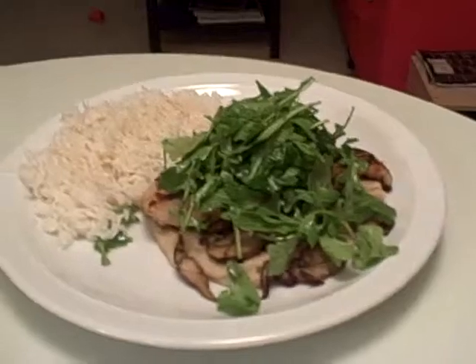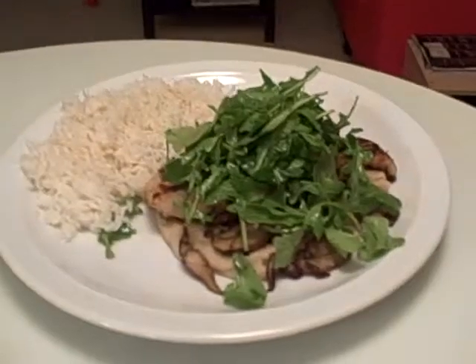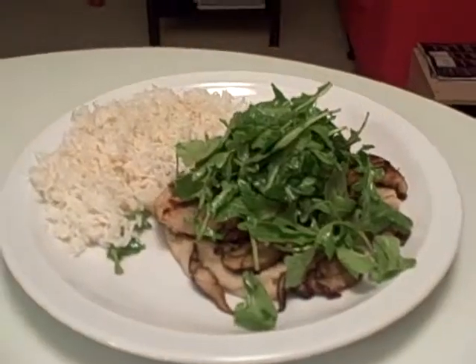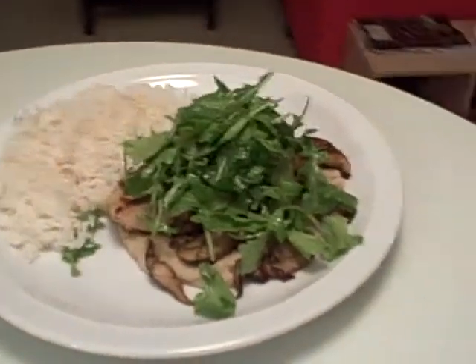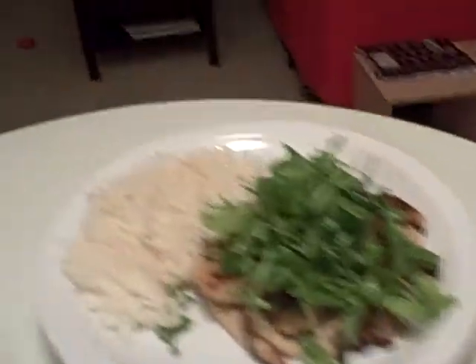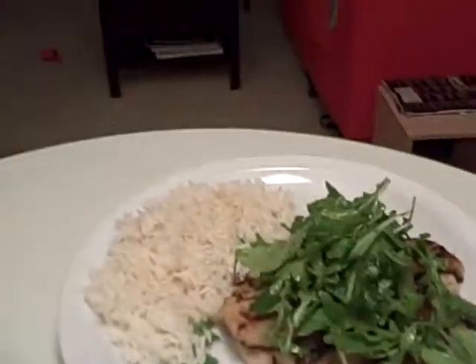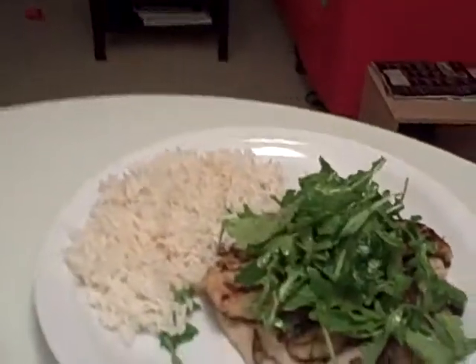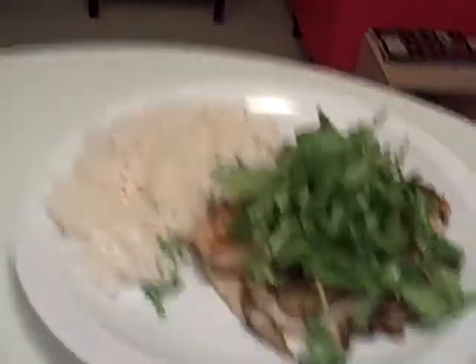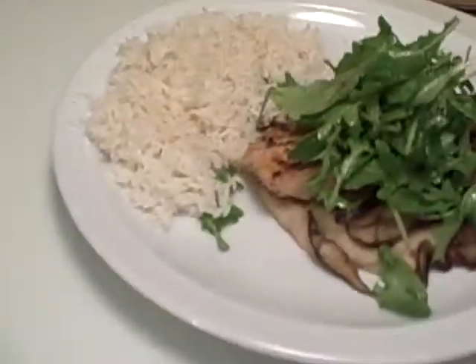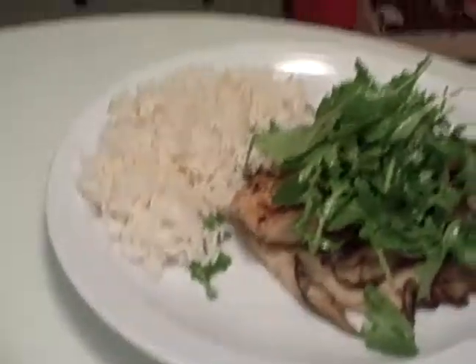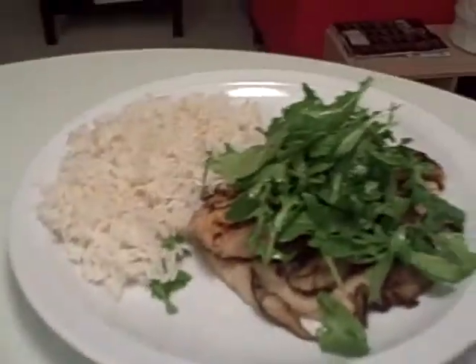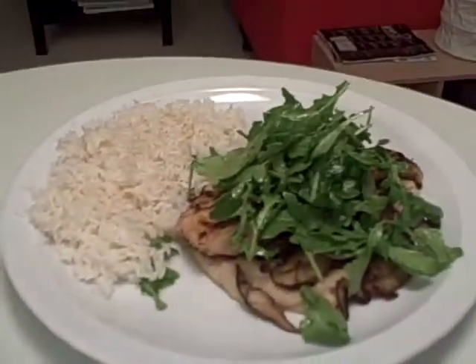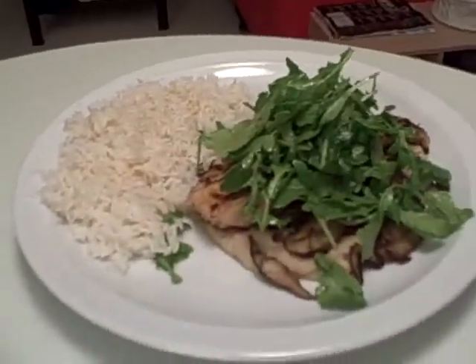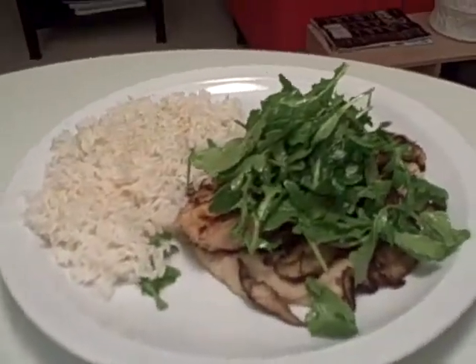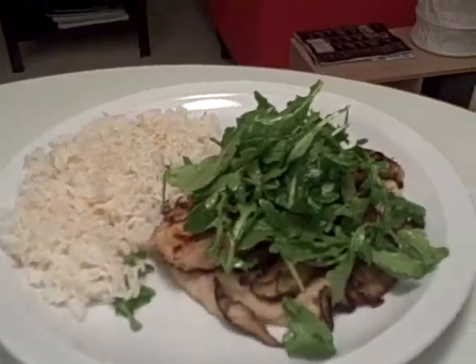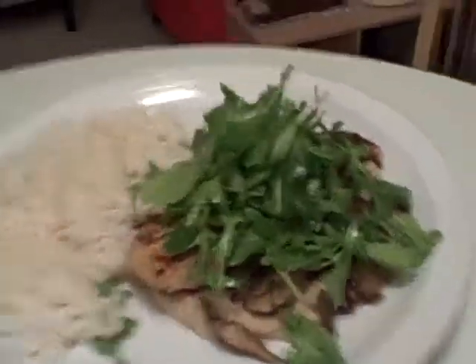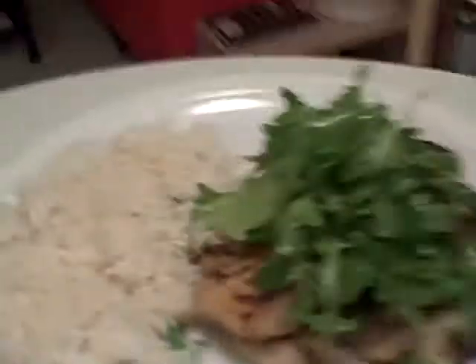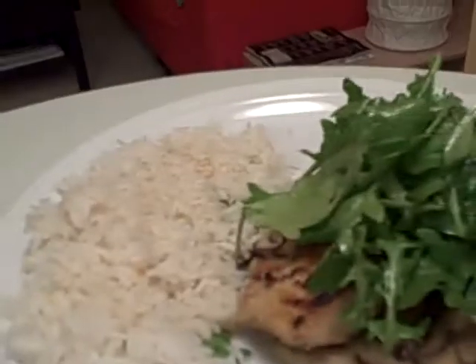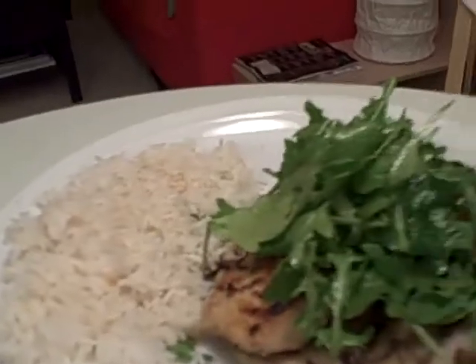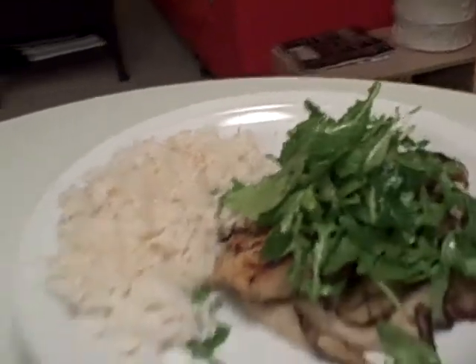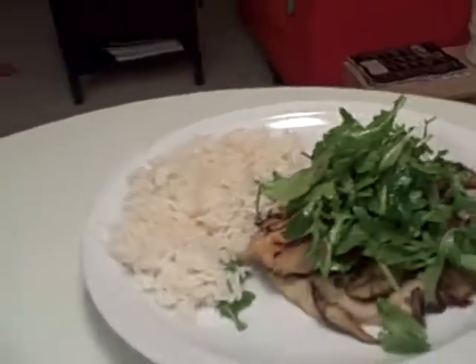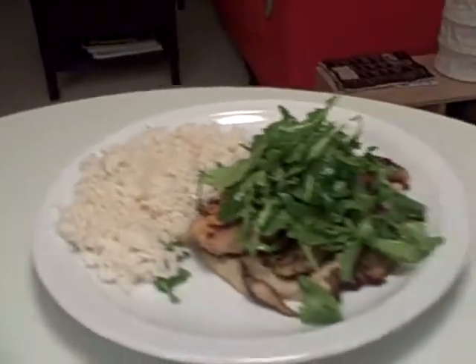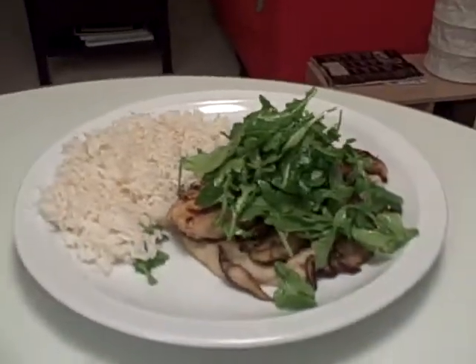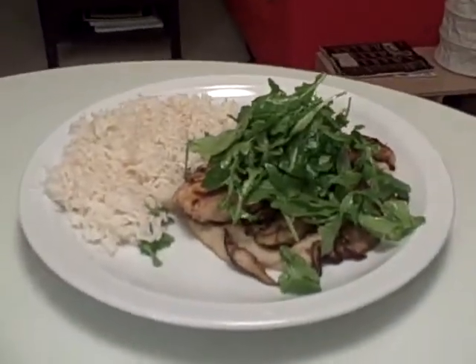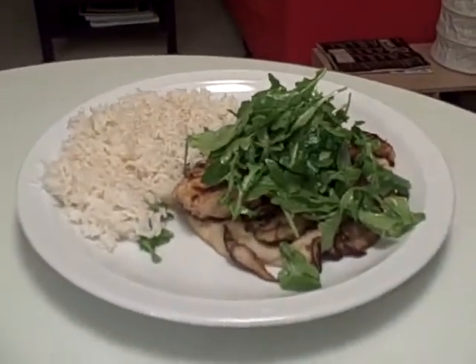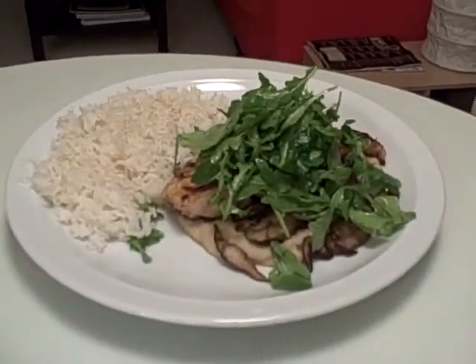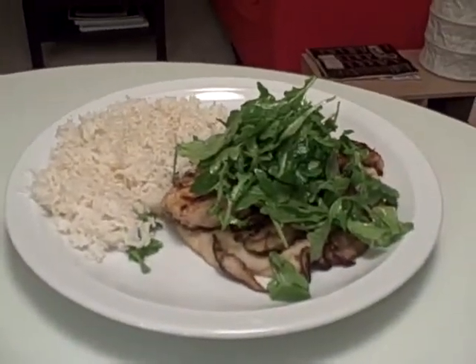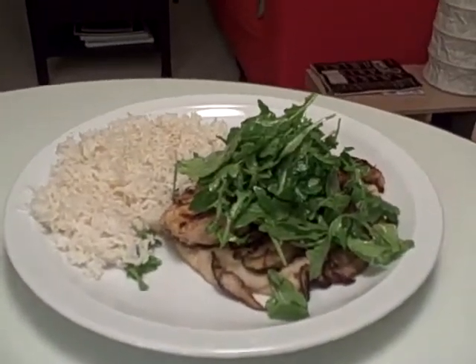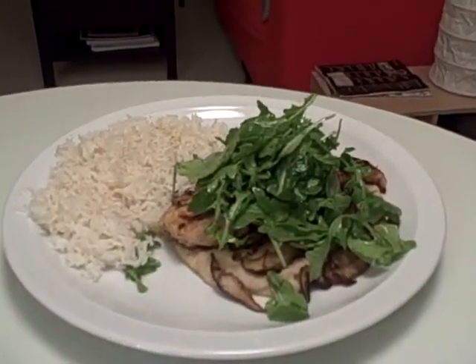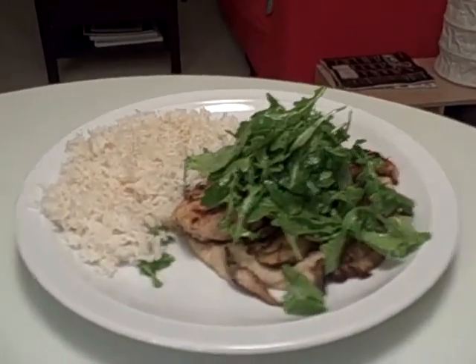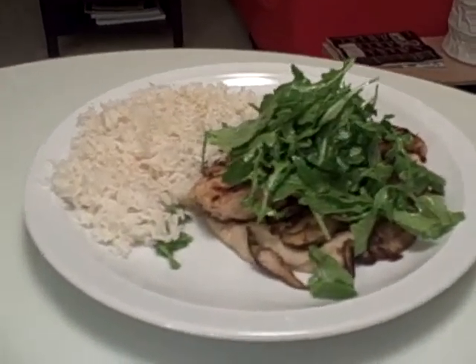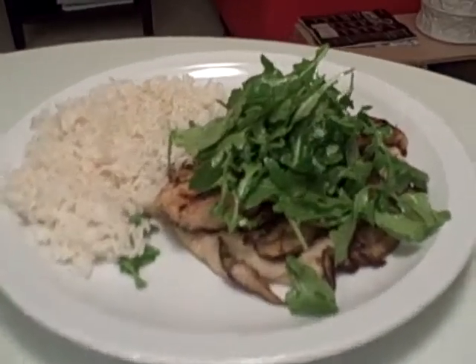All right, so I present to you my new creation. Maybe if Chad brings me a fork, I'll be able to lift it up.